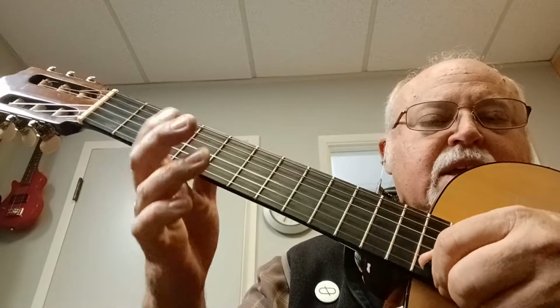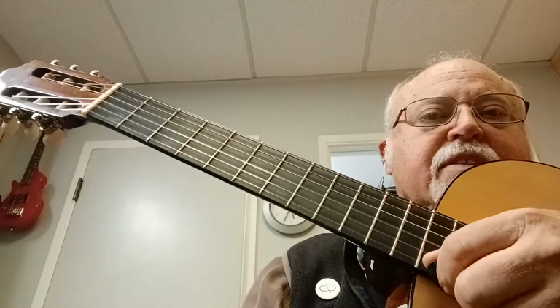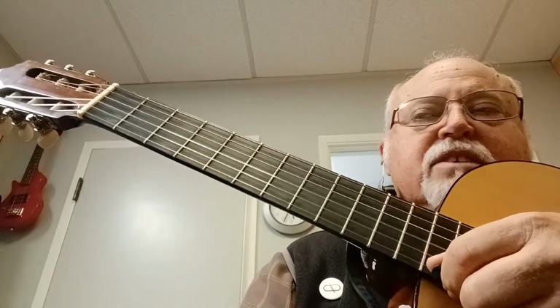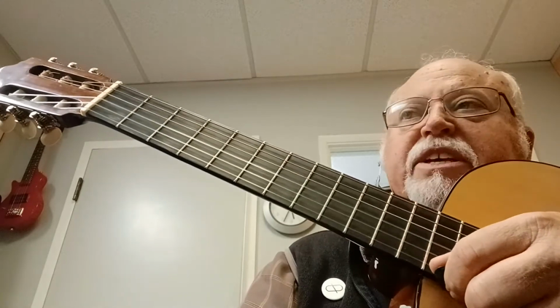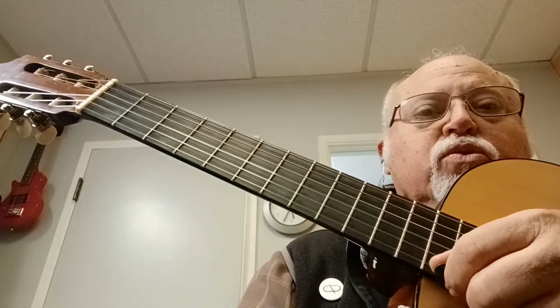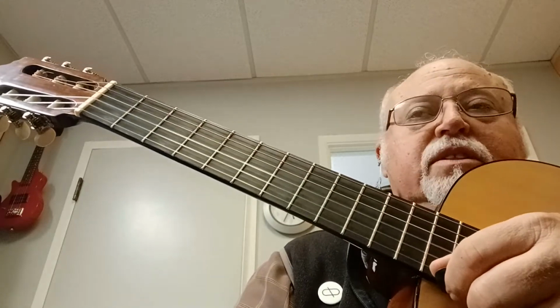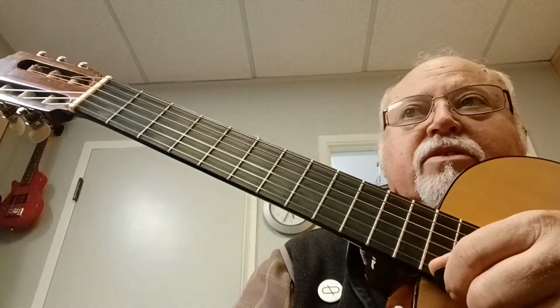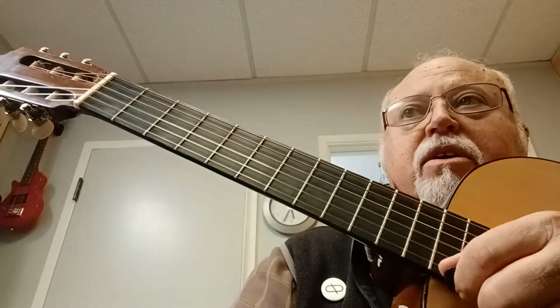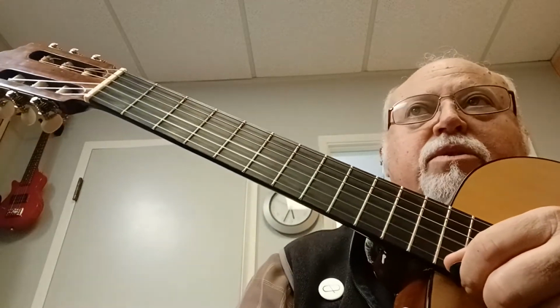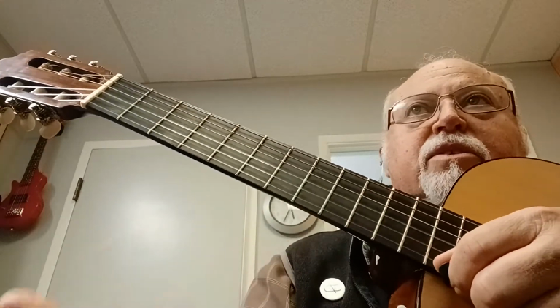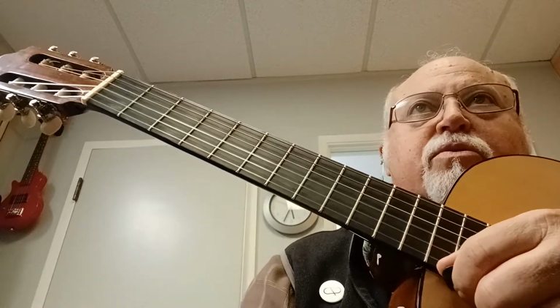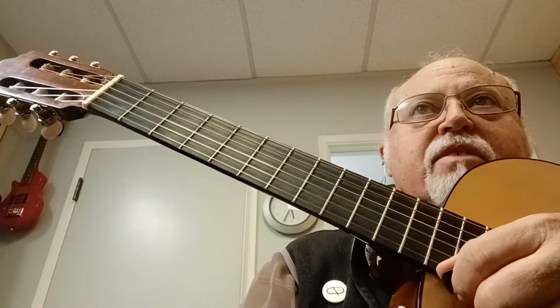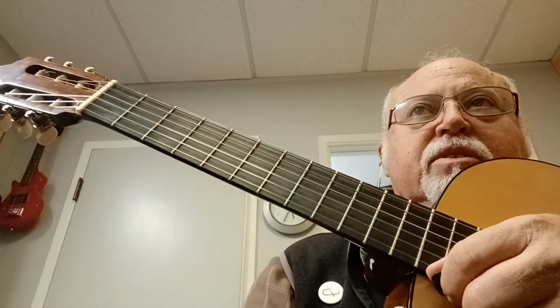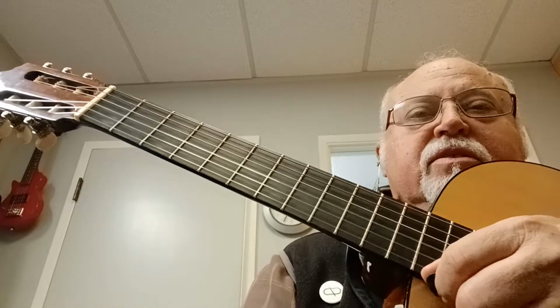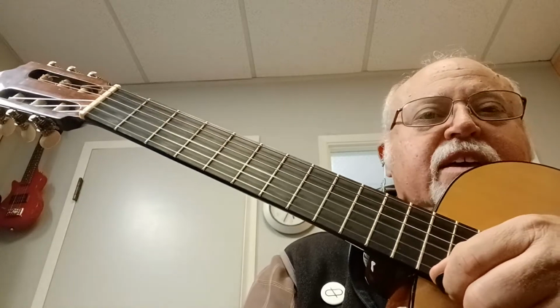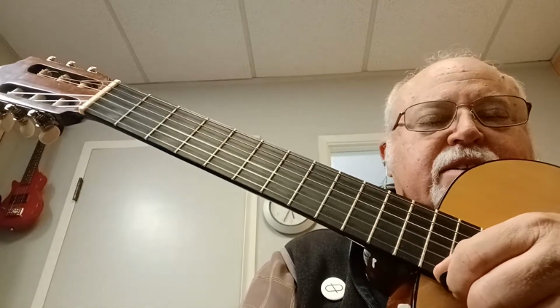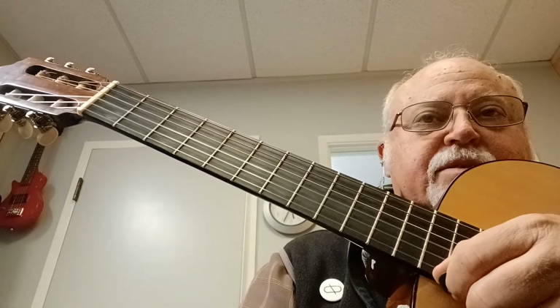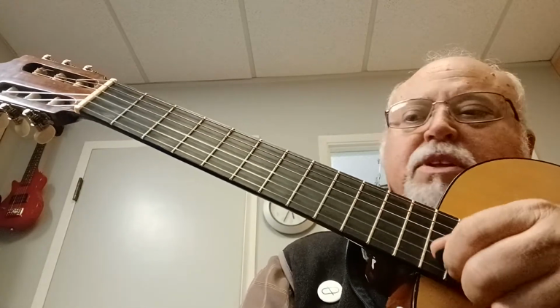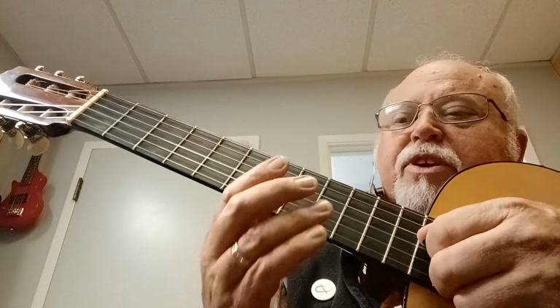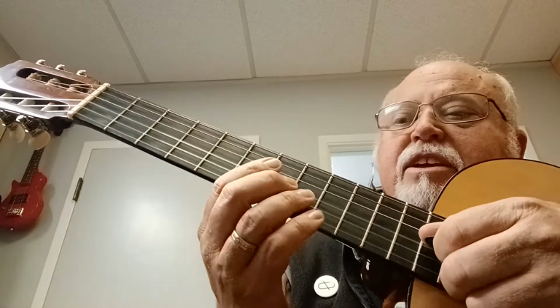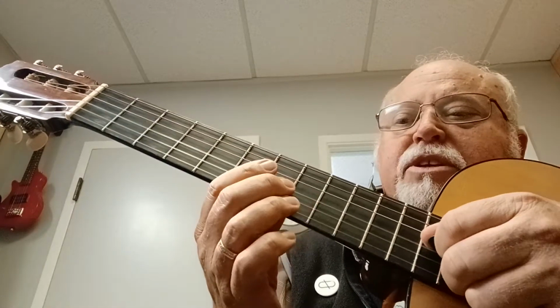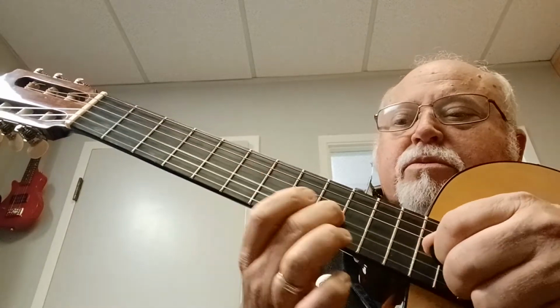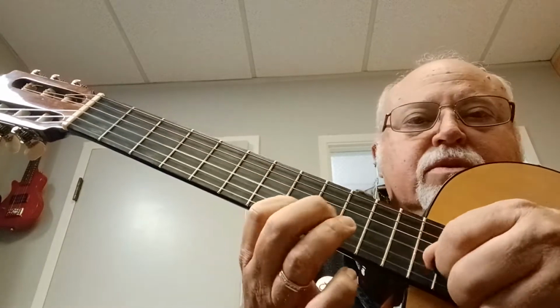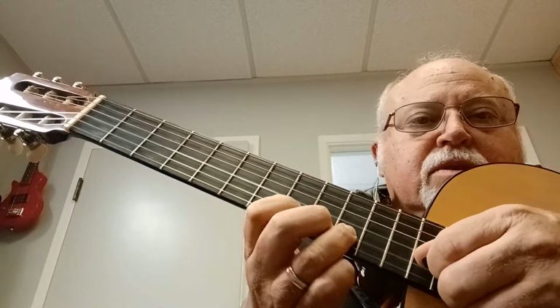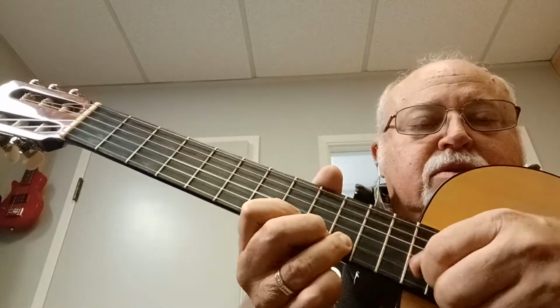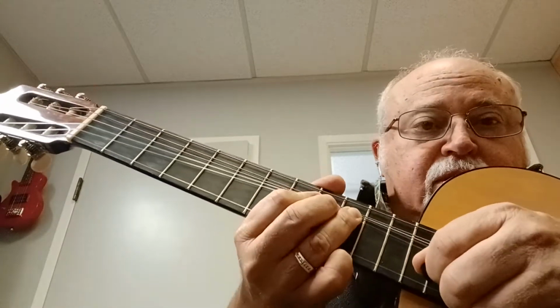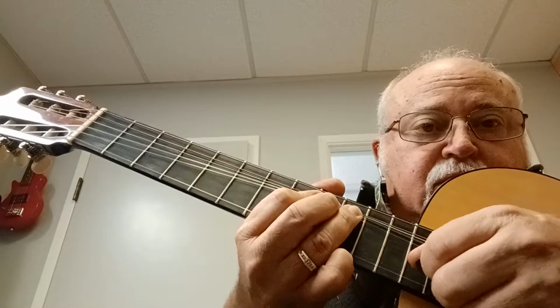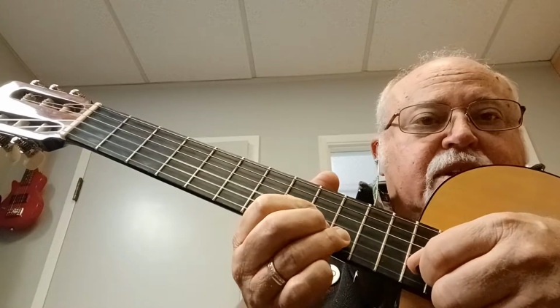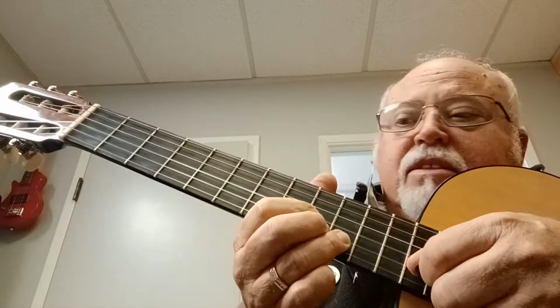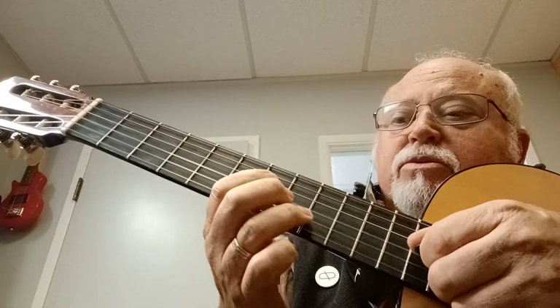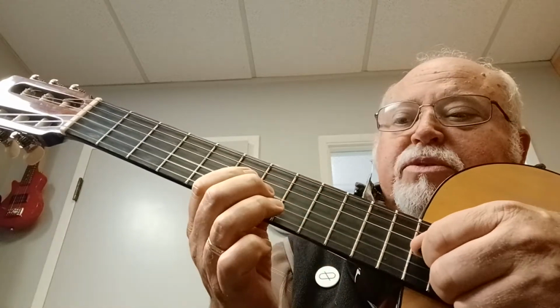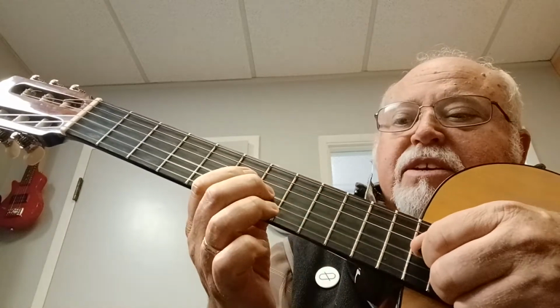That sounds really cool on electric guitar with a little bit of overdrive, maybe a little bit of delay. Don't forget to include these blues licks.